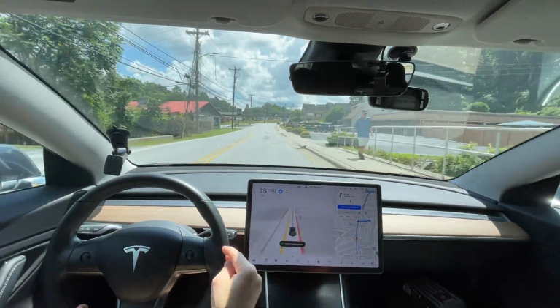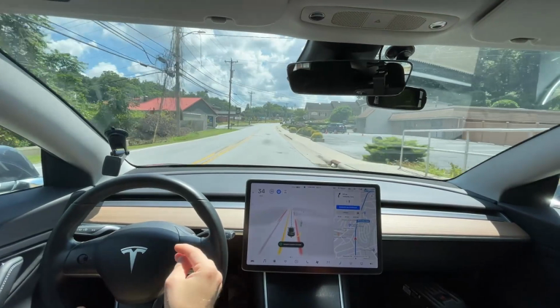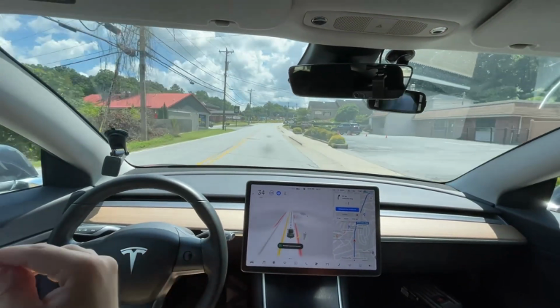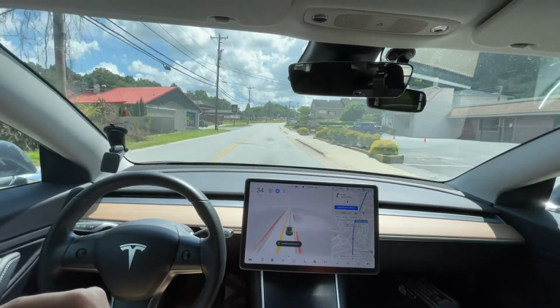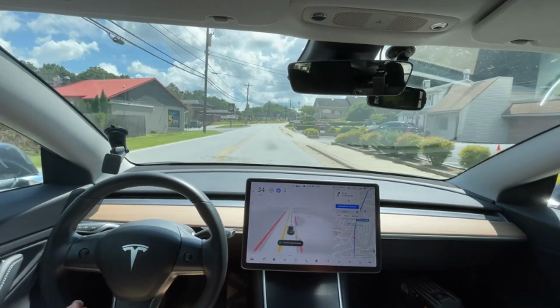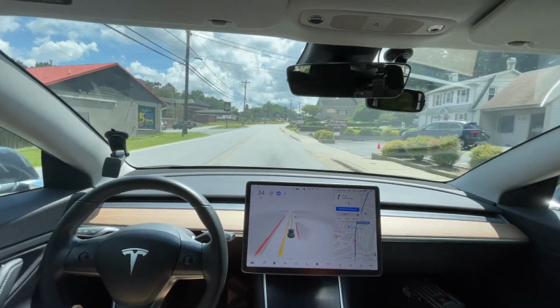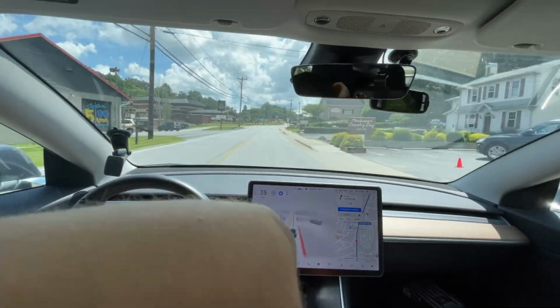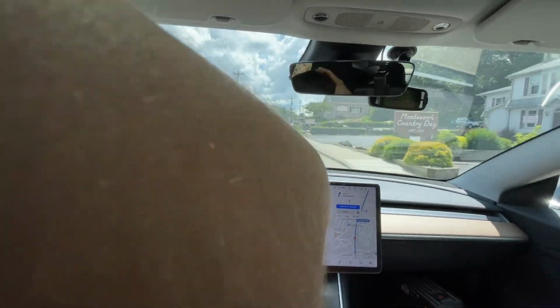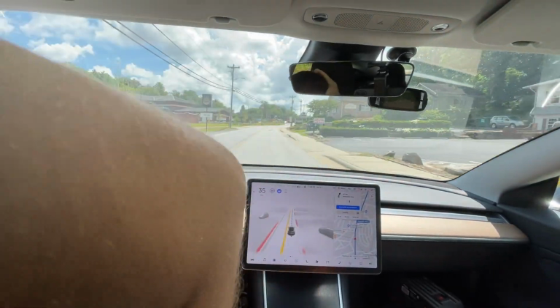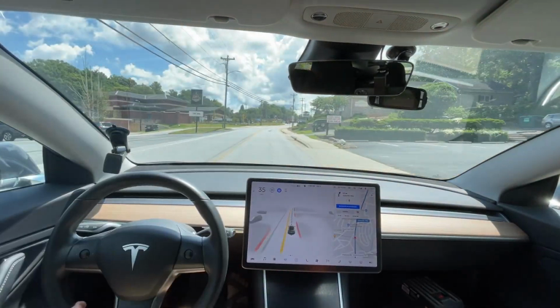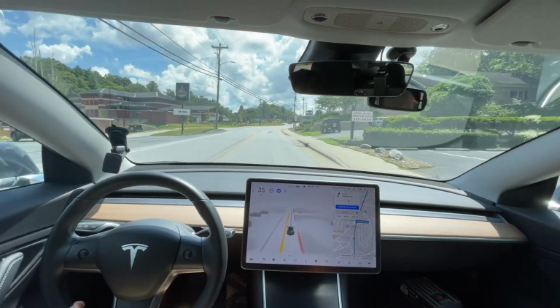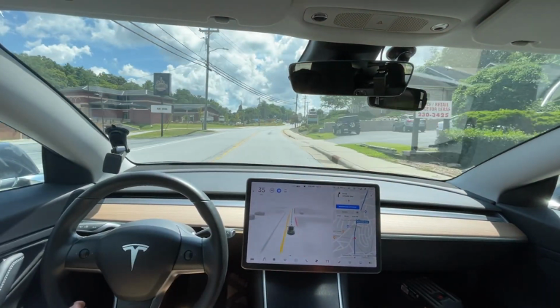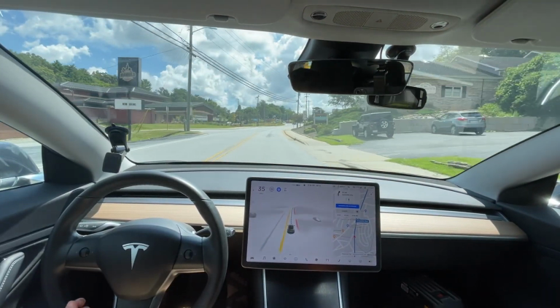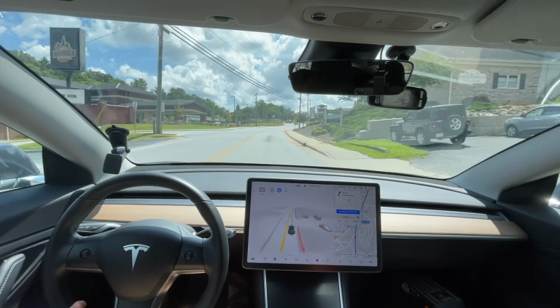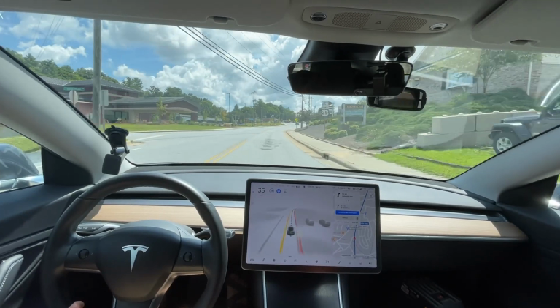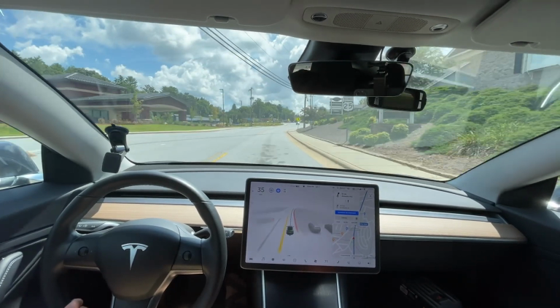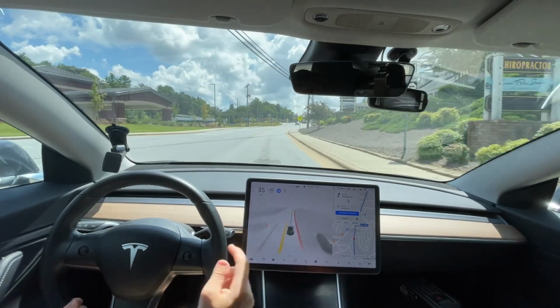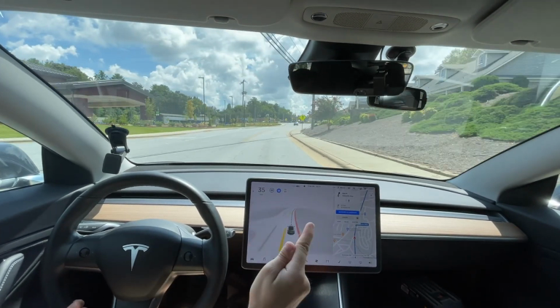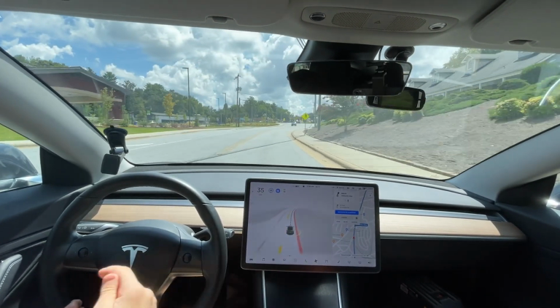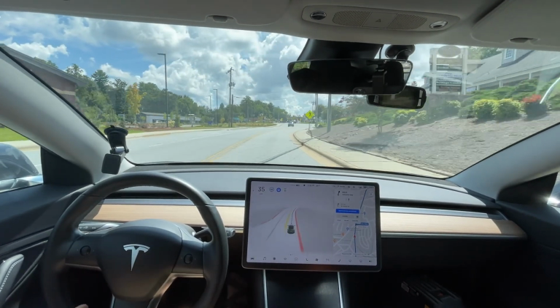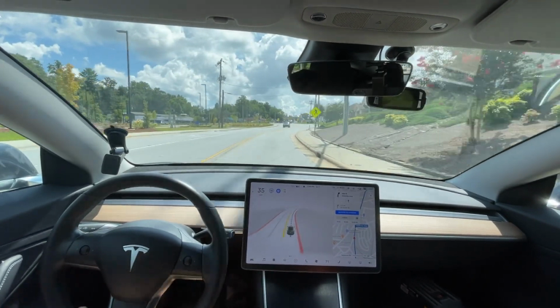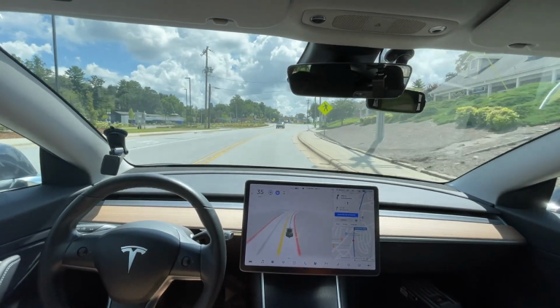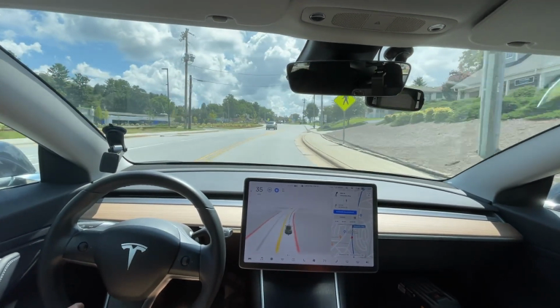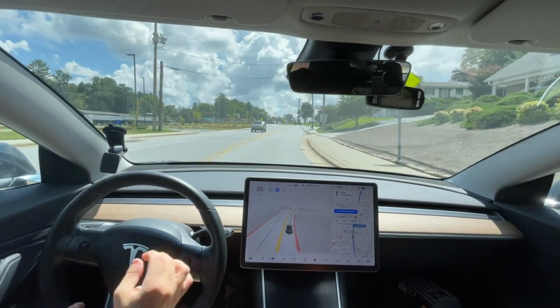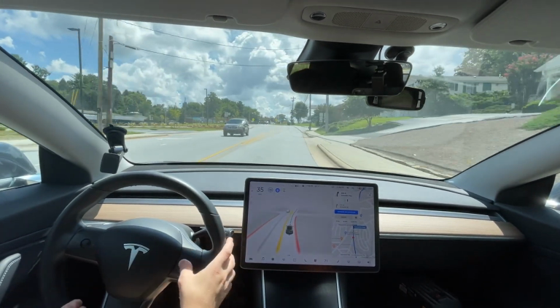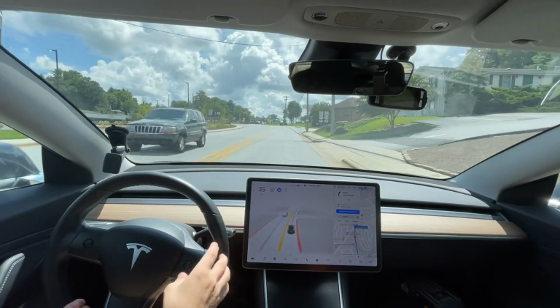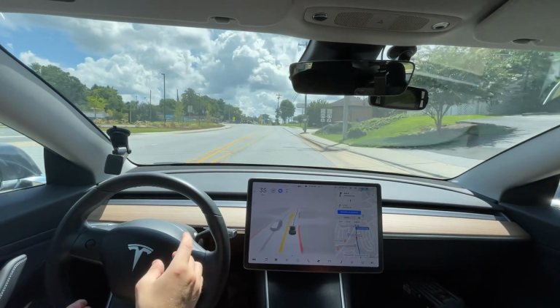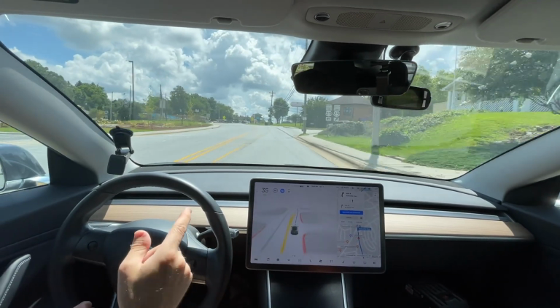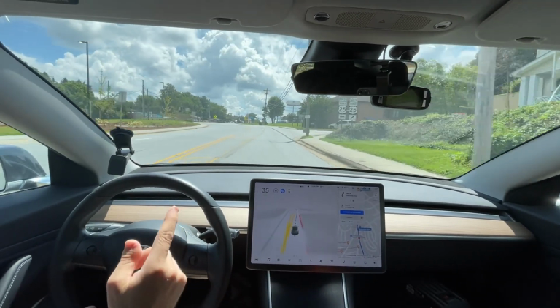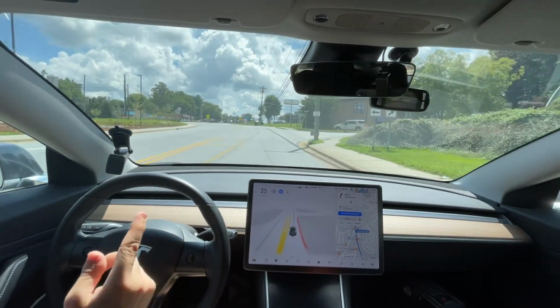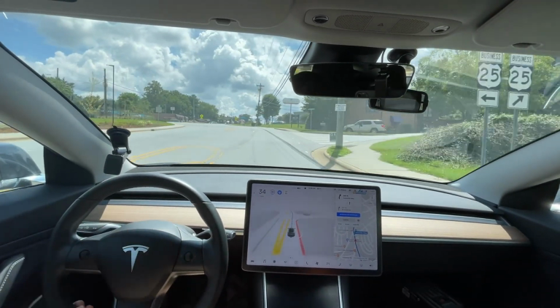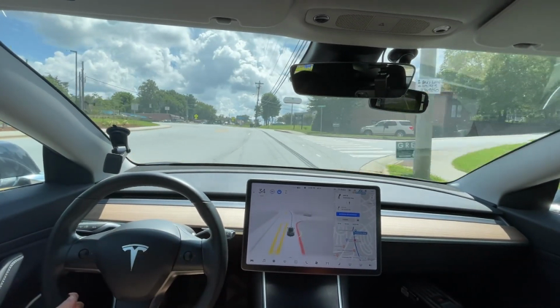That stop sign issue — it's still trying to stop for it and has not been improved in version 9.2 yet. I'm going to press the camera button every version and see if they finally catch it. Let's see how this intersection handles — this is a challenge.